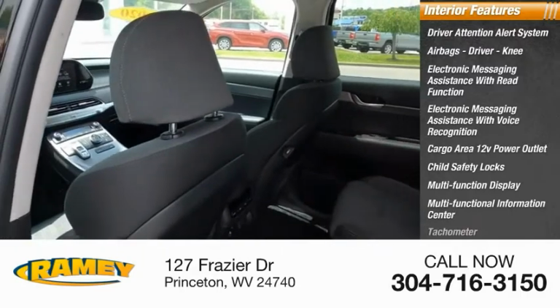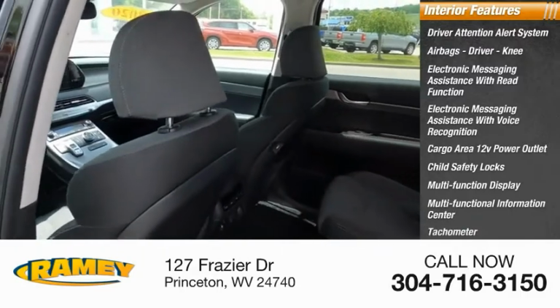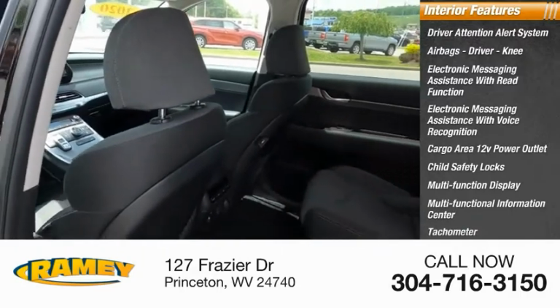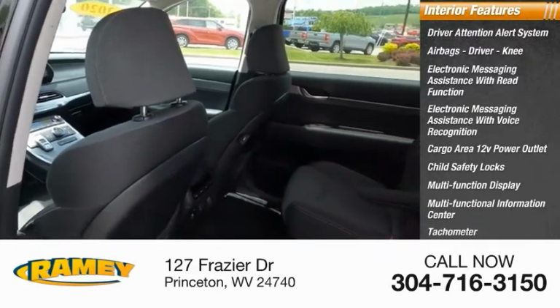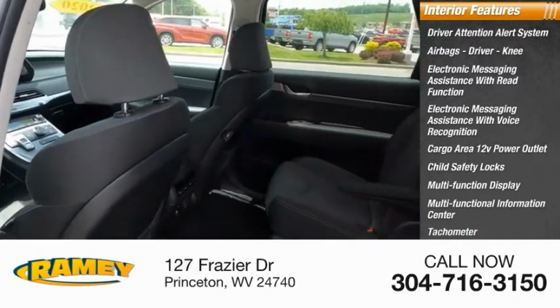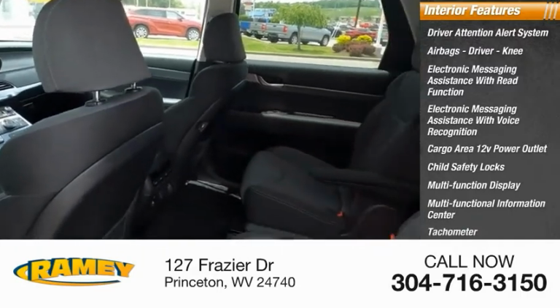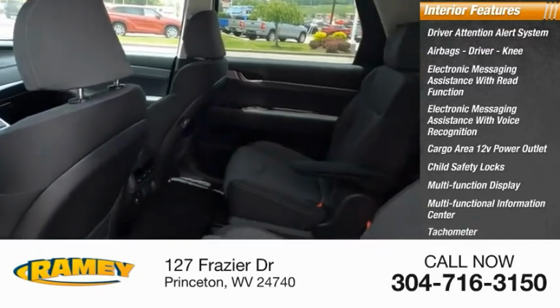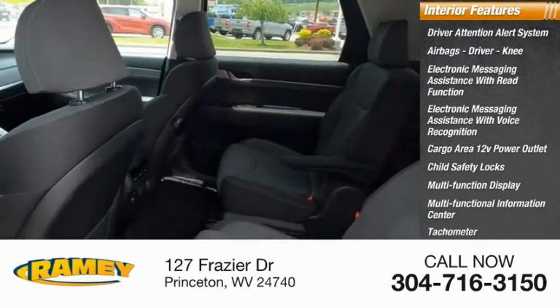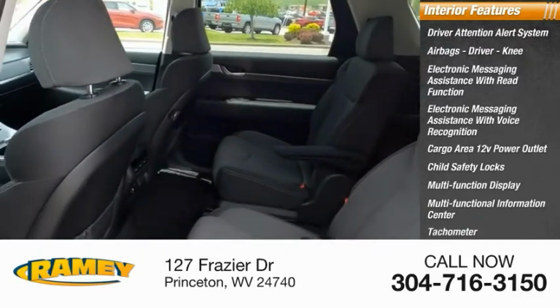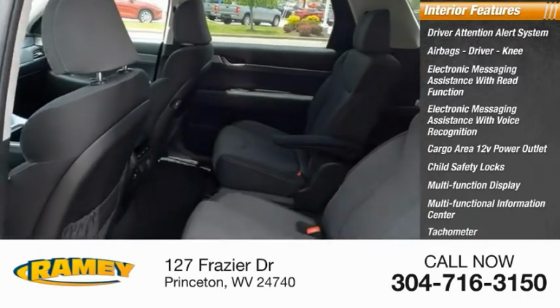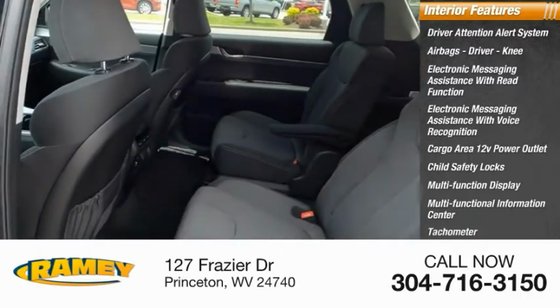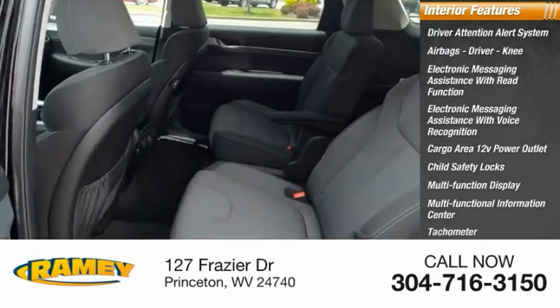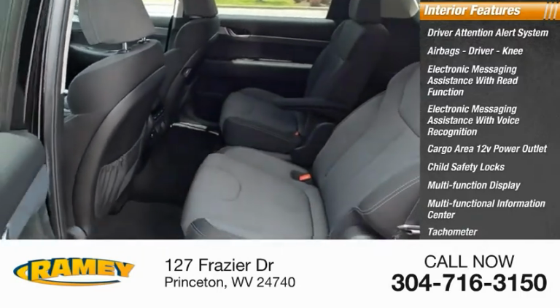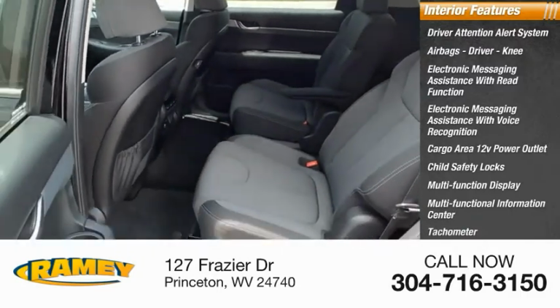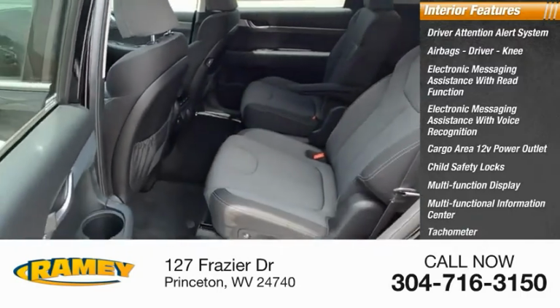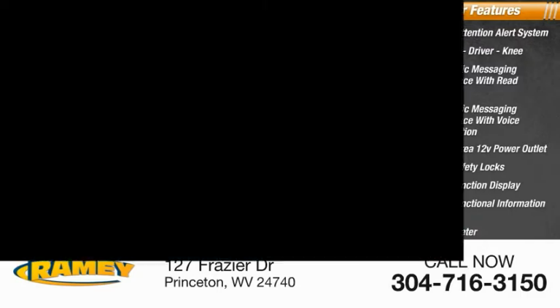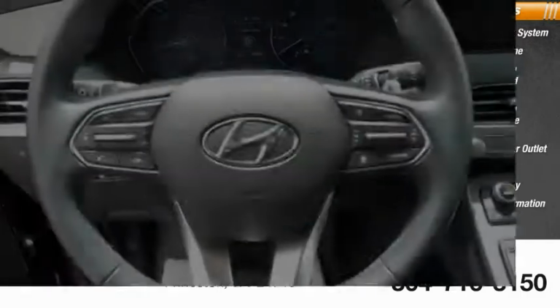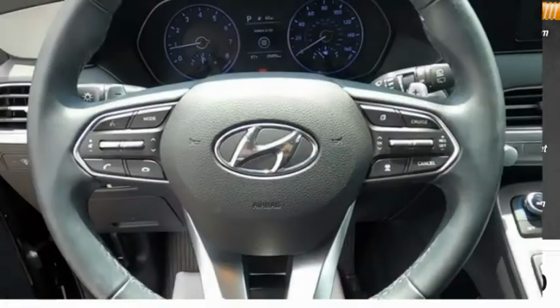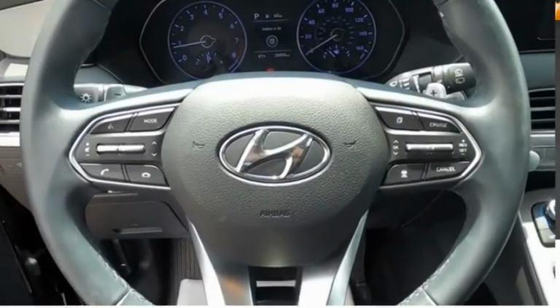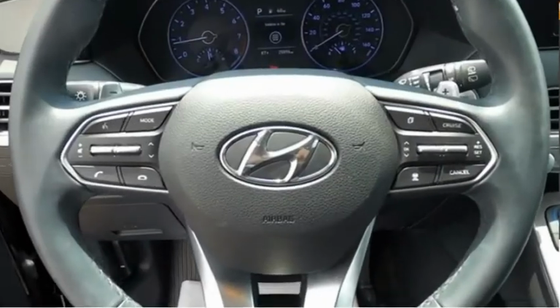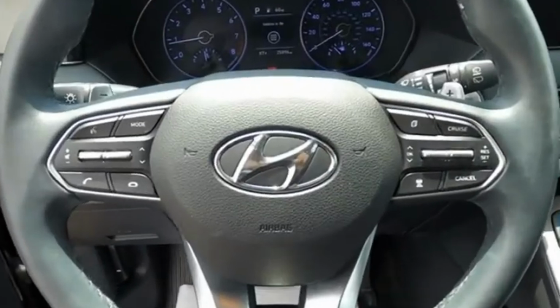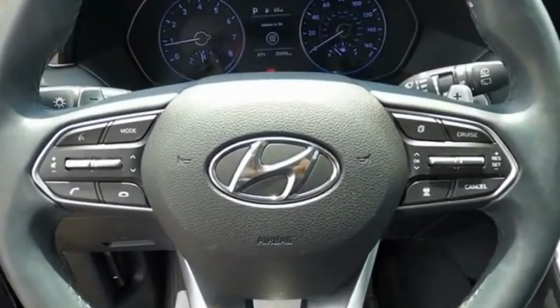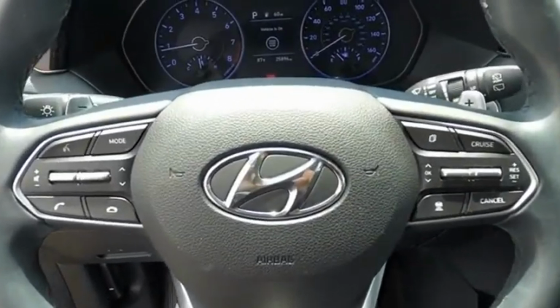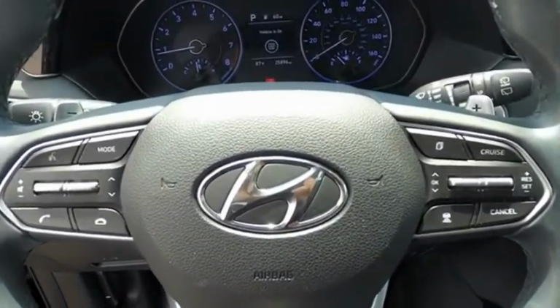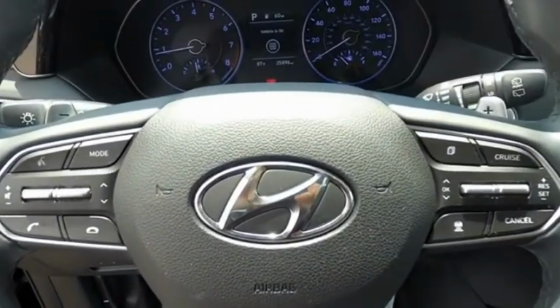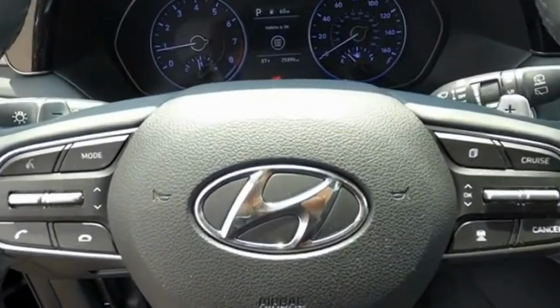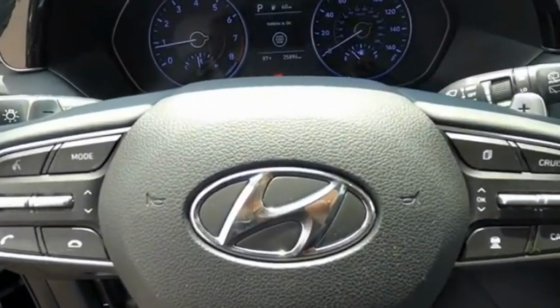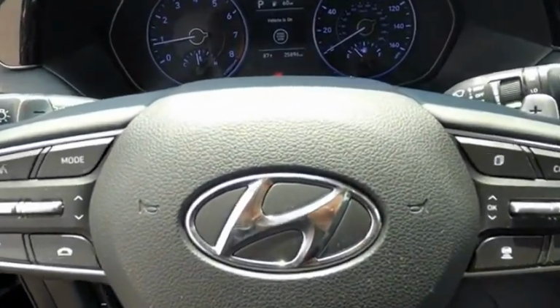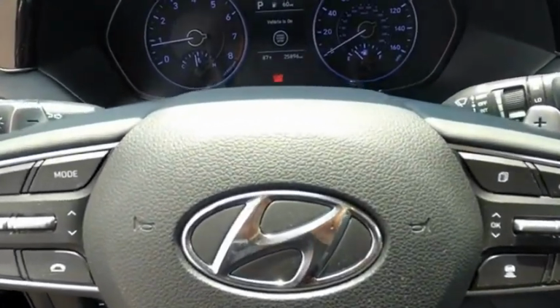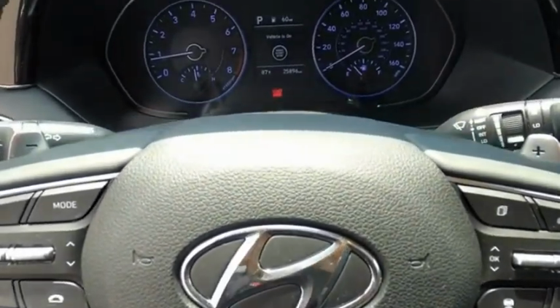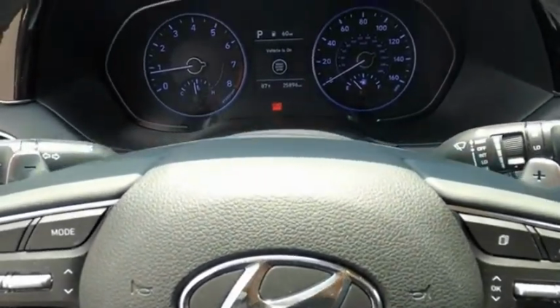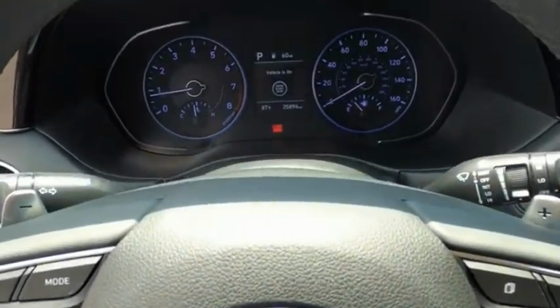Tachometer, passenger airbags, and occupant sensing deactivation. Wouldn't you look great in this vehicle? Stop in today and see for yourself.